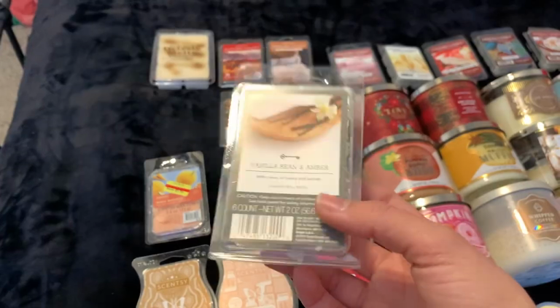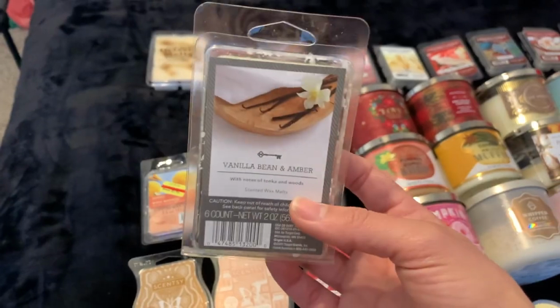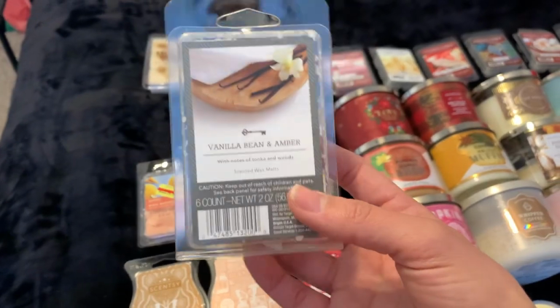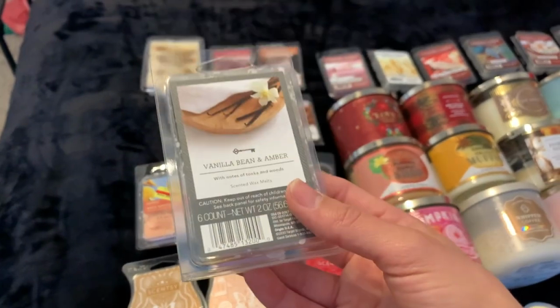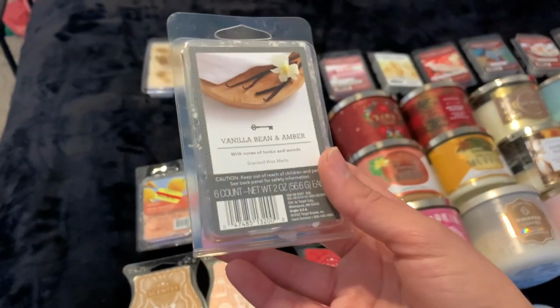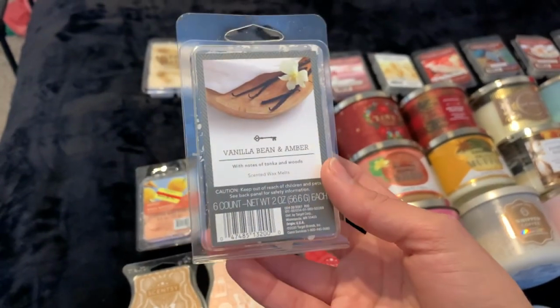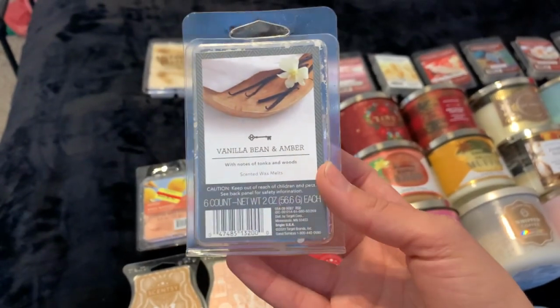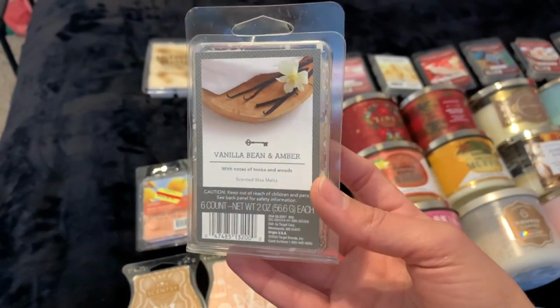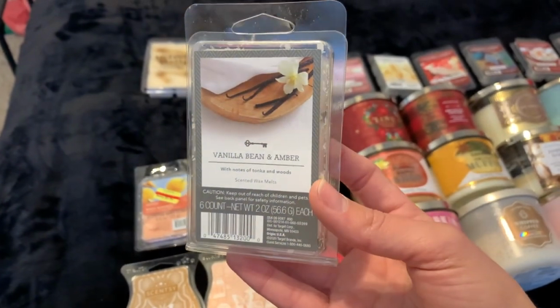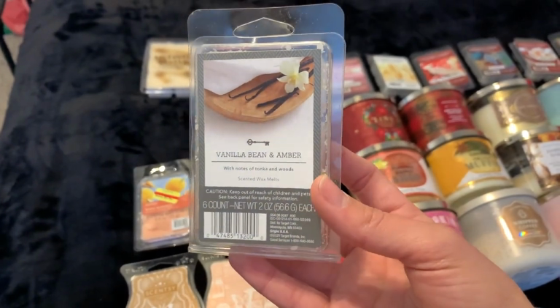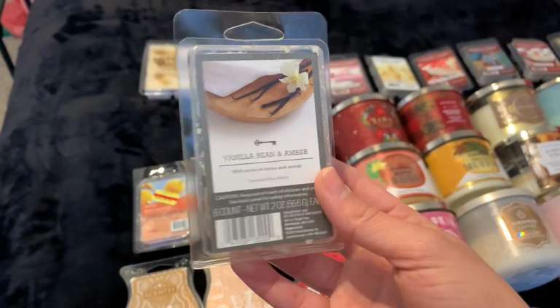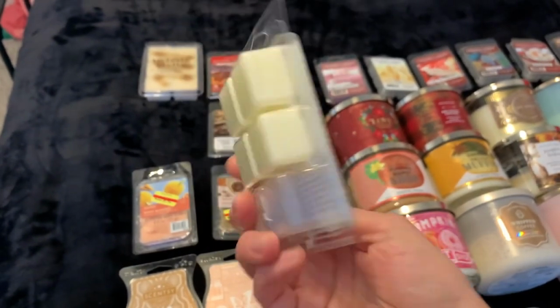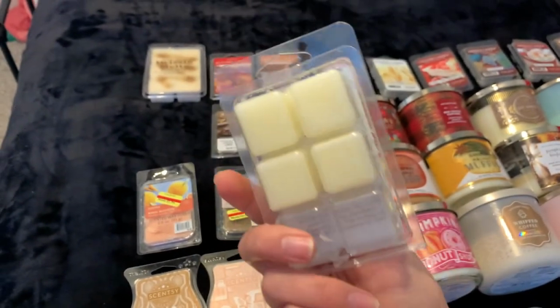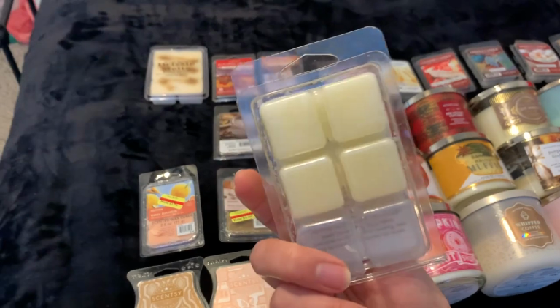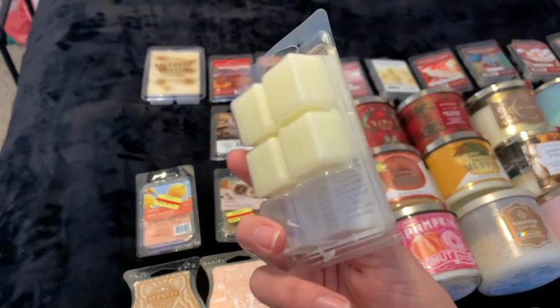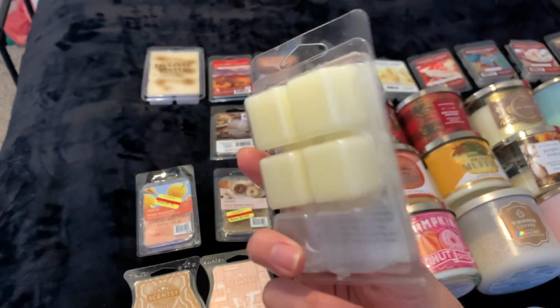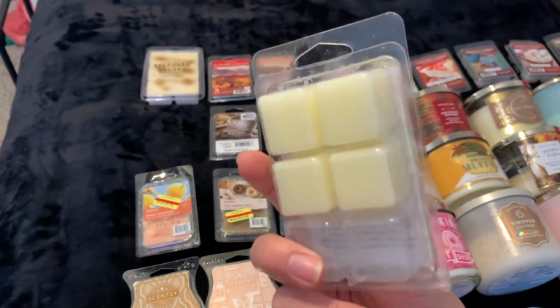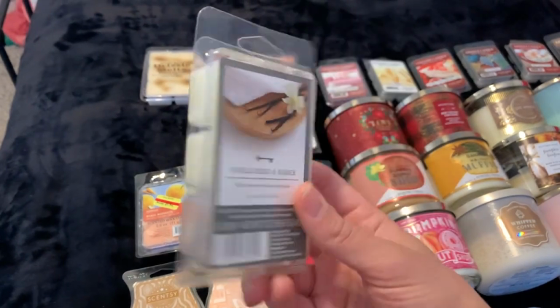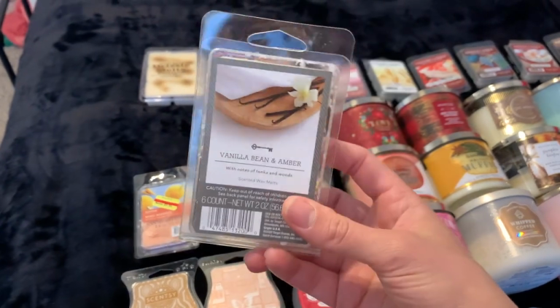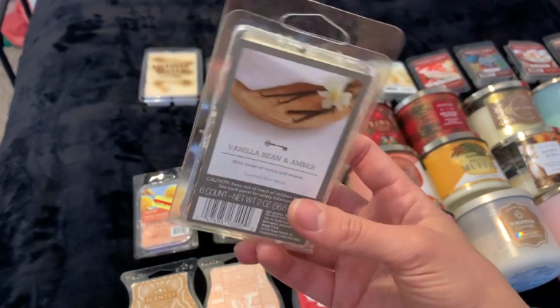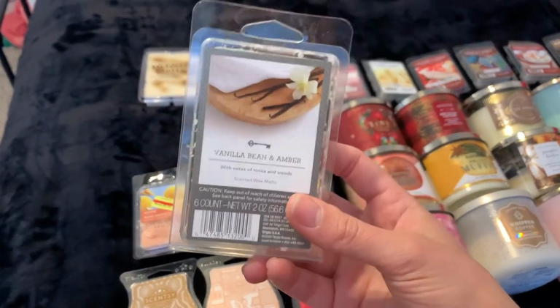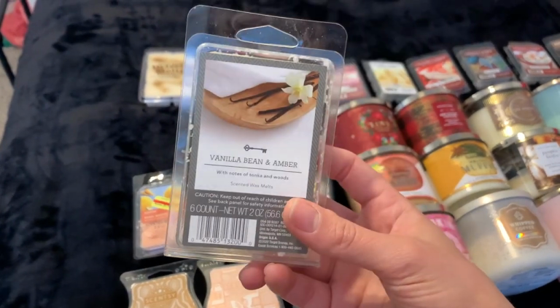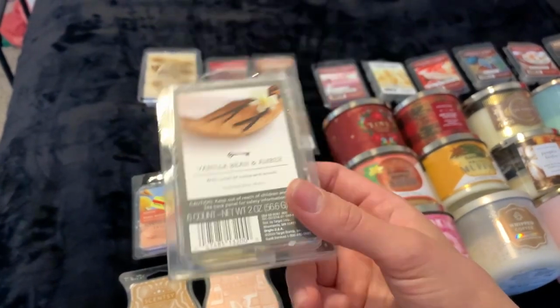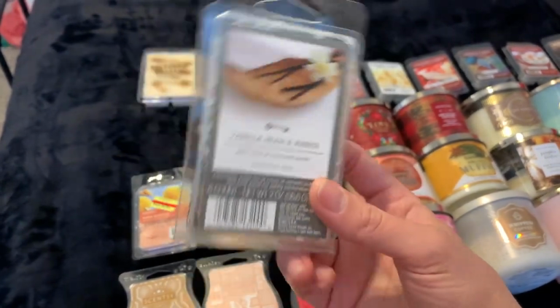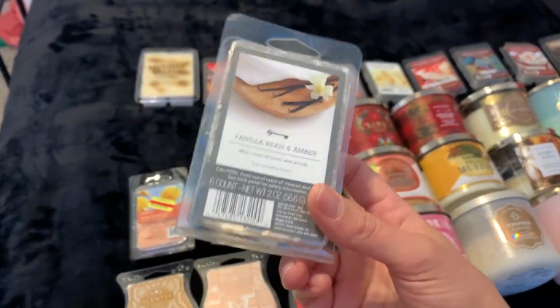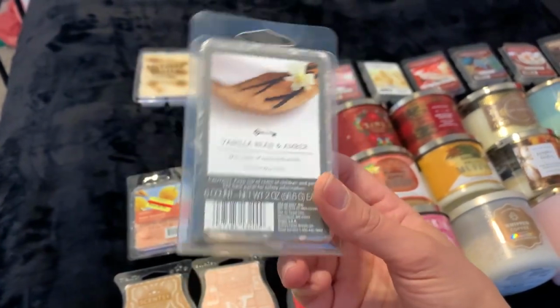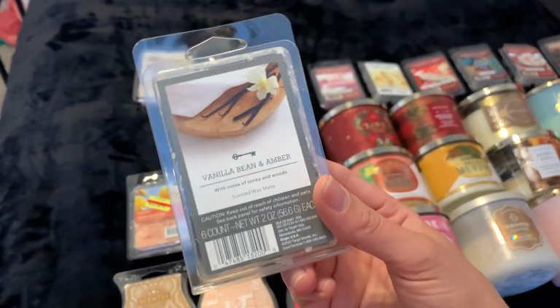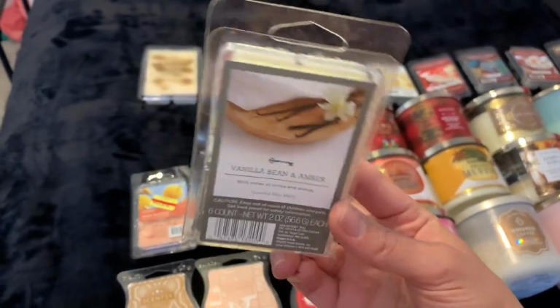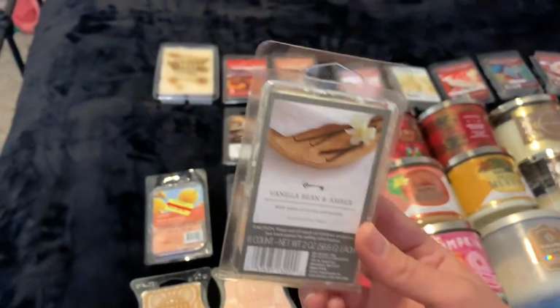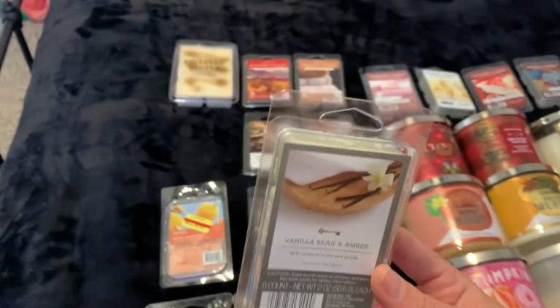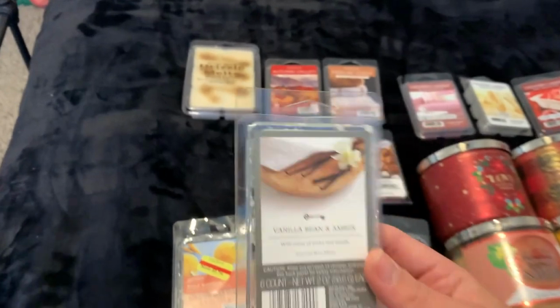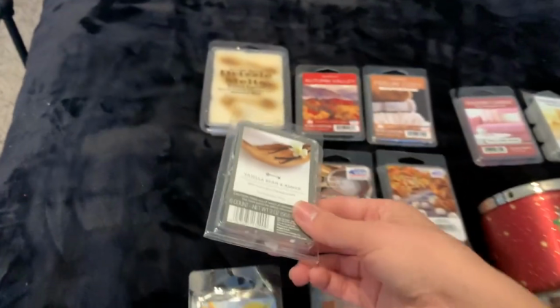I have the Target Threshold brand in Vanilla Bean and Amber — just beautiful white wax. I love this scent; it's a very clean laundry scent. It's so so nice.